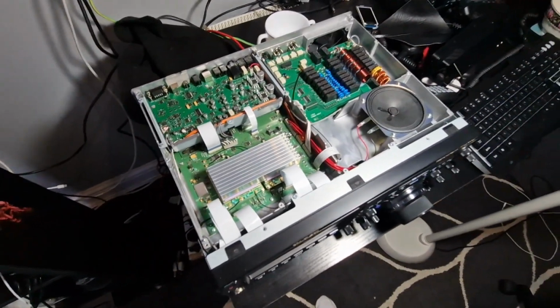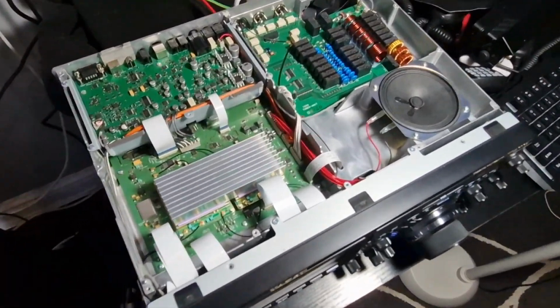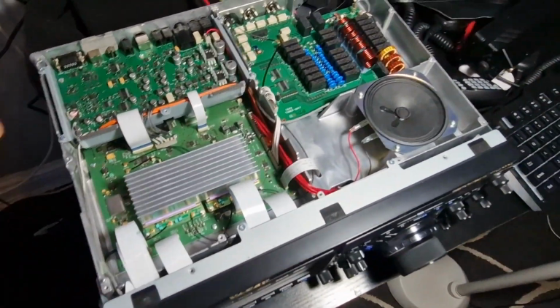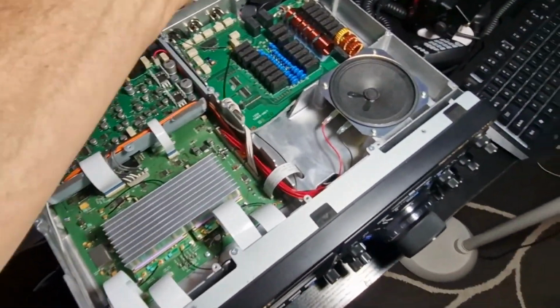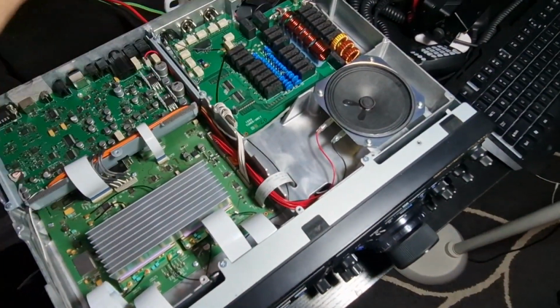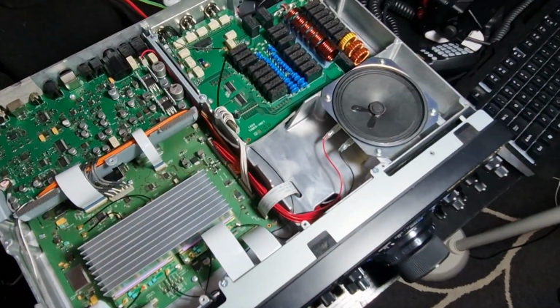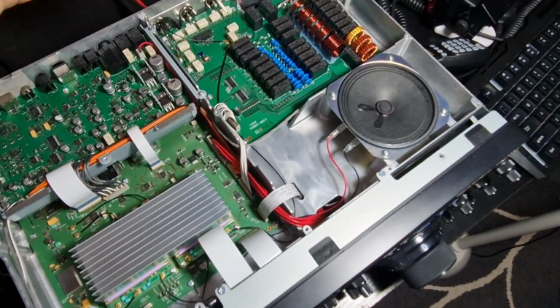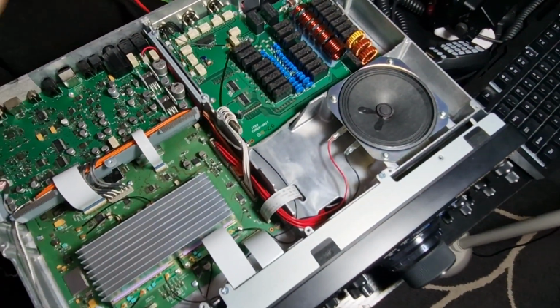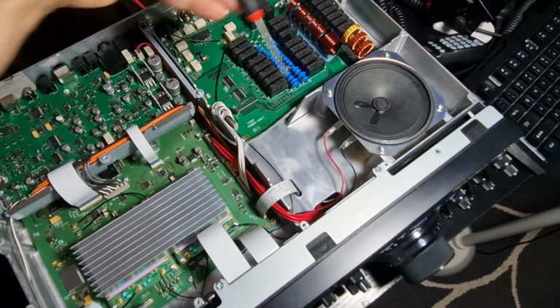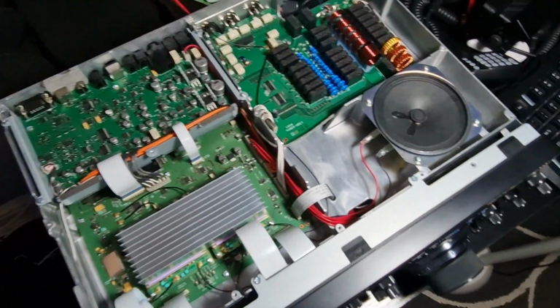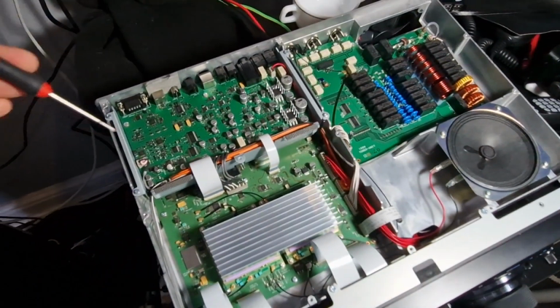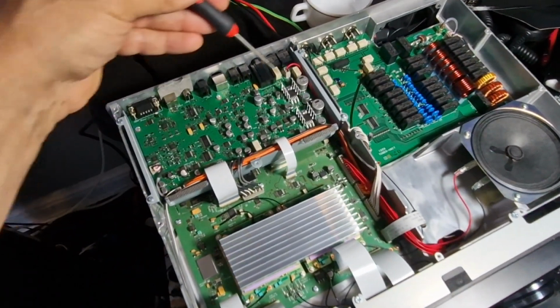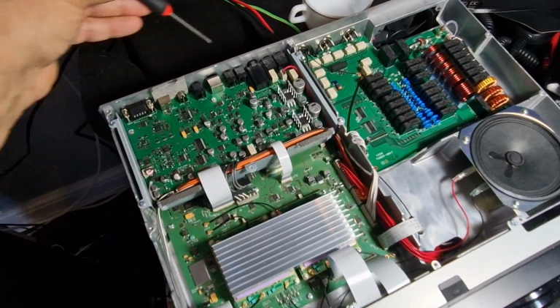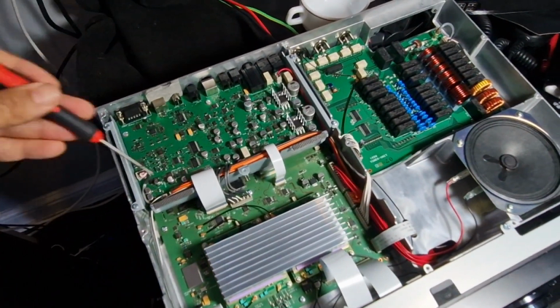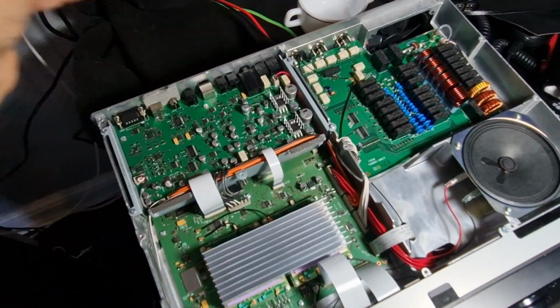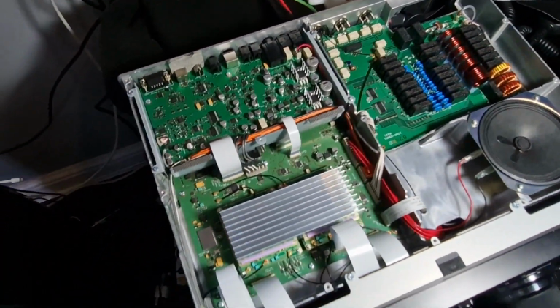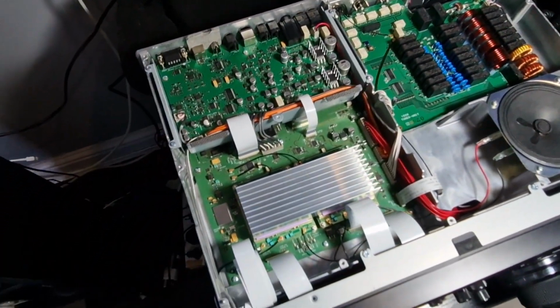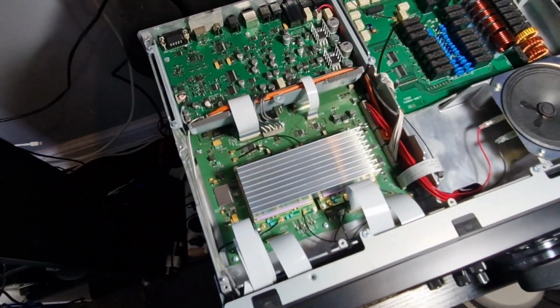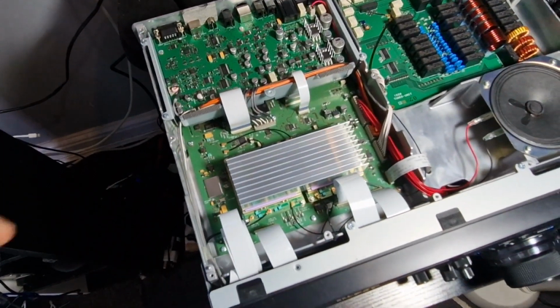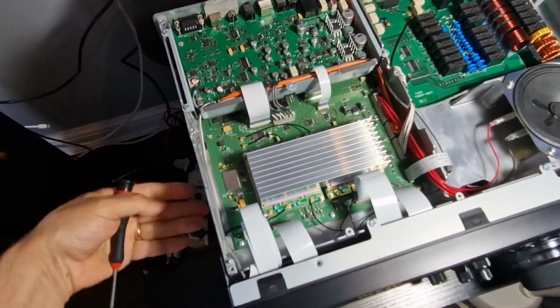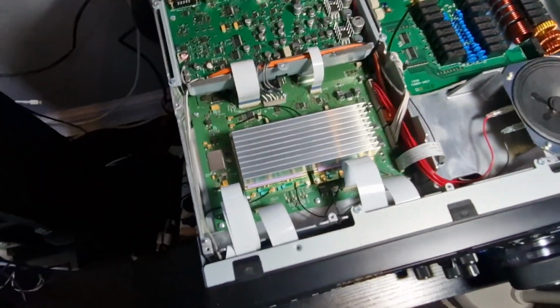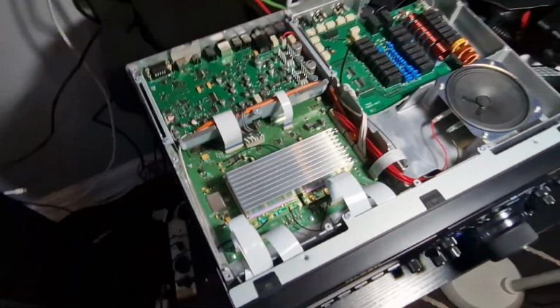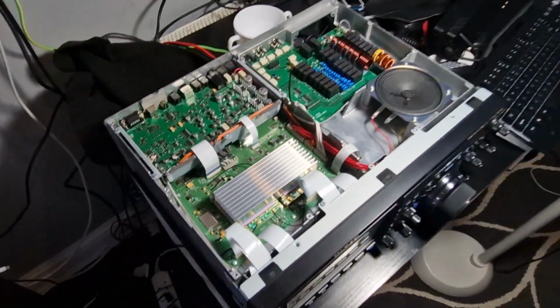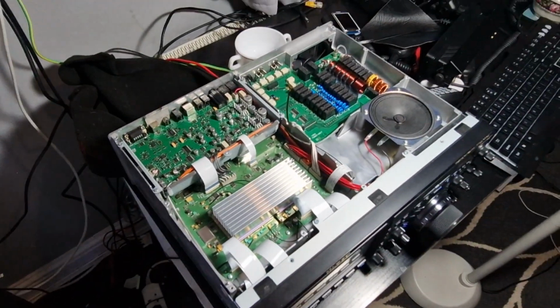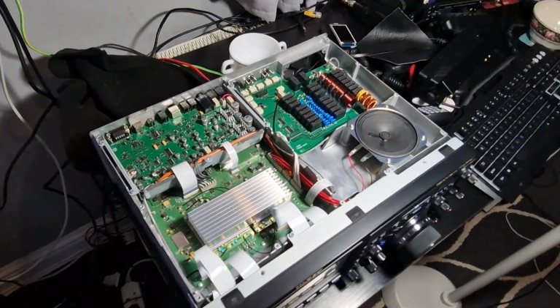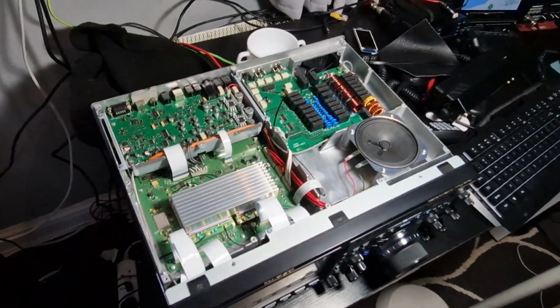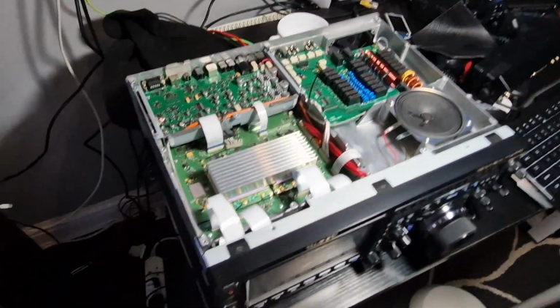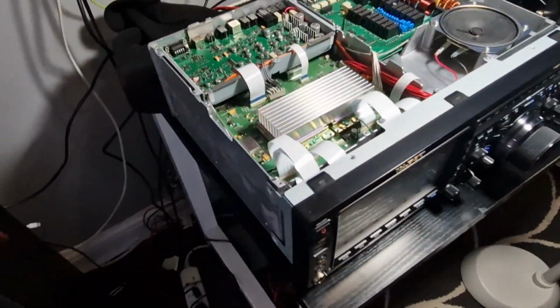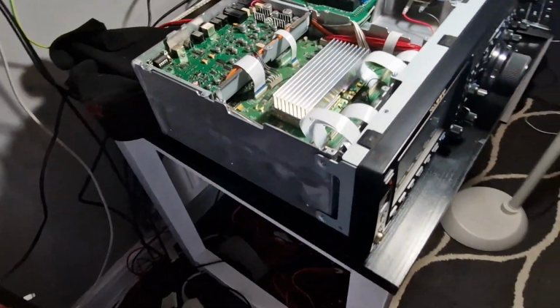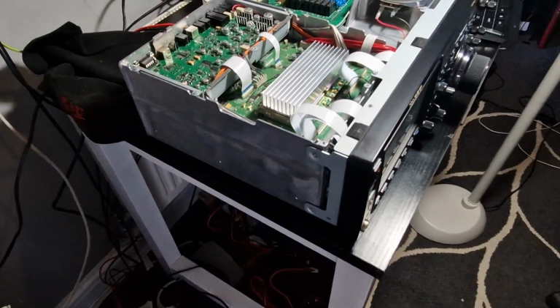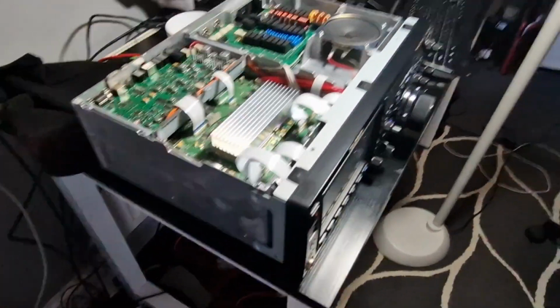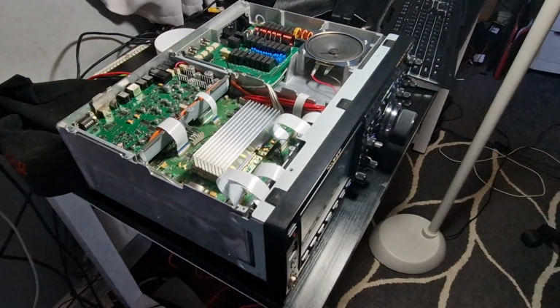Otherwise you've got the speaker here, tuner unit — wow, look at all that — and a lot more underneath. So thanks for watching my channel; I just thought I'd show you what it looks like when the lid's off.